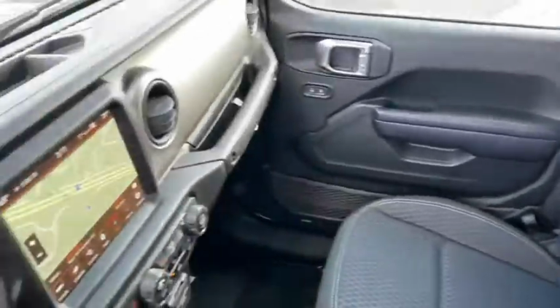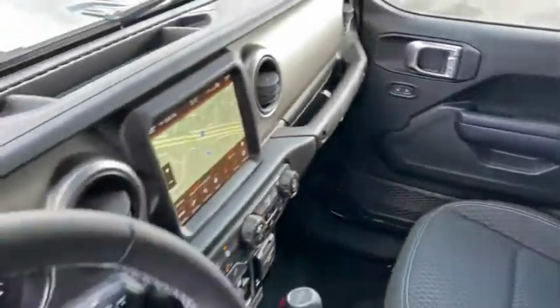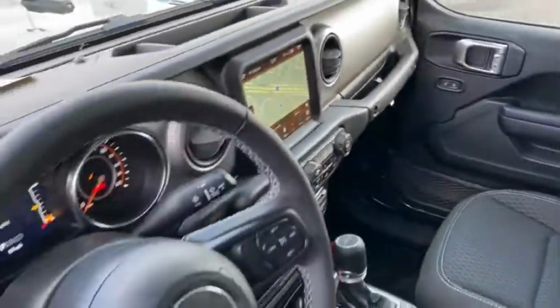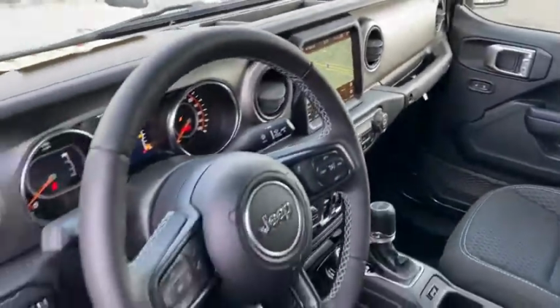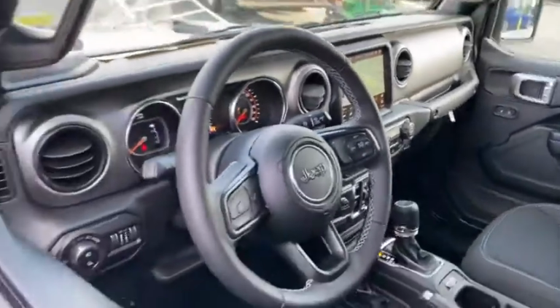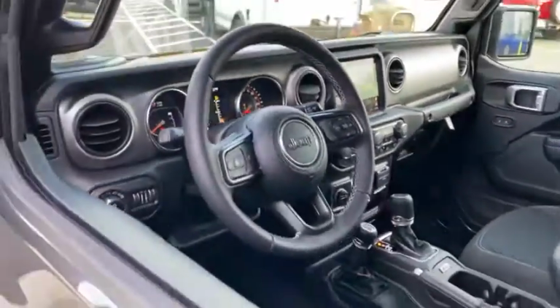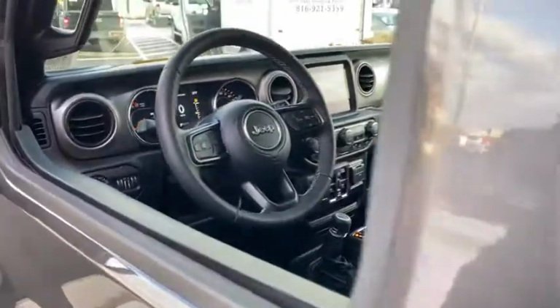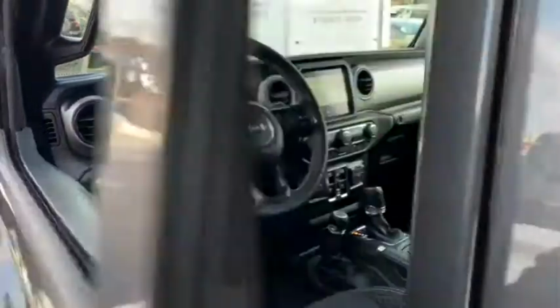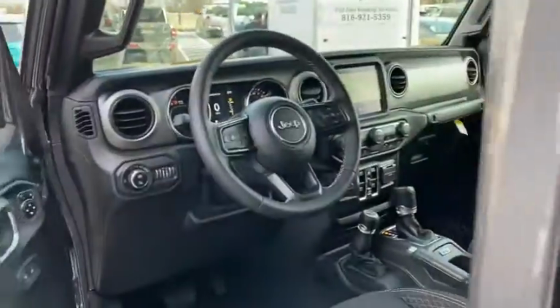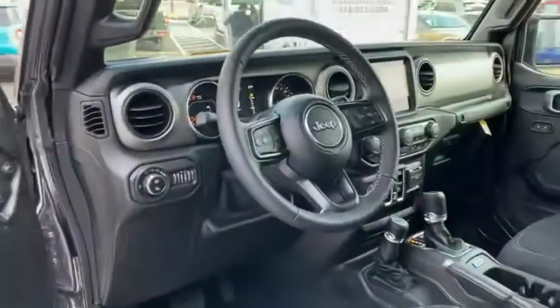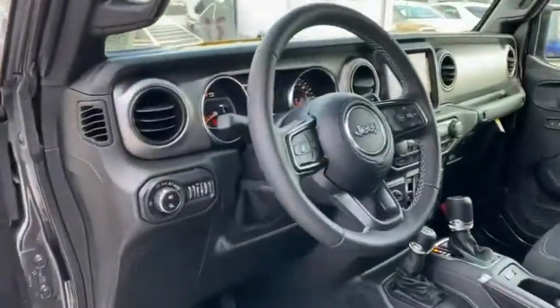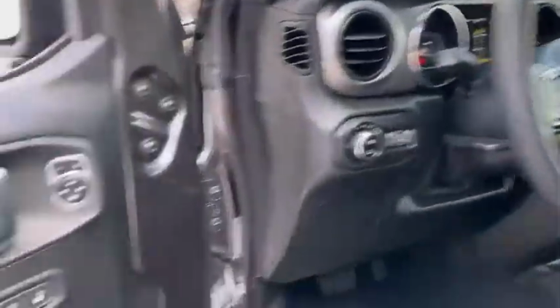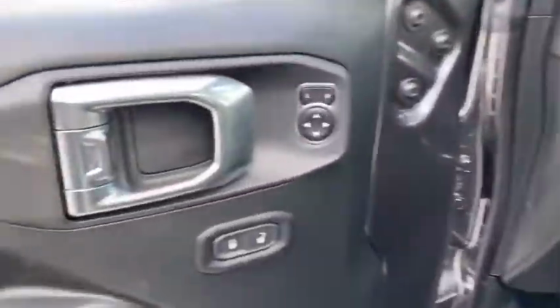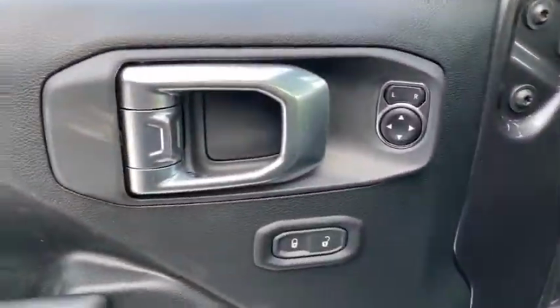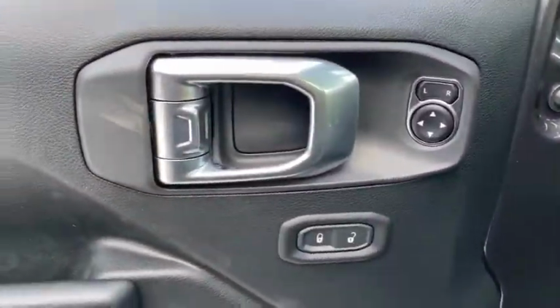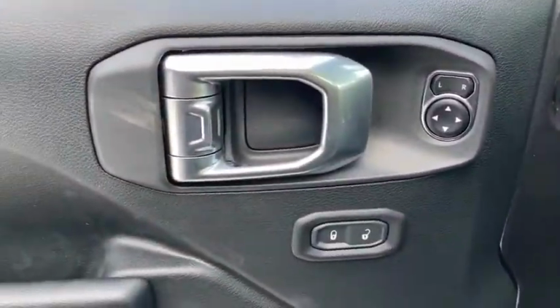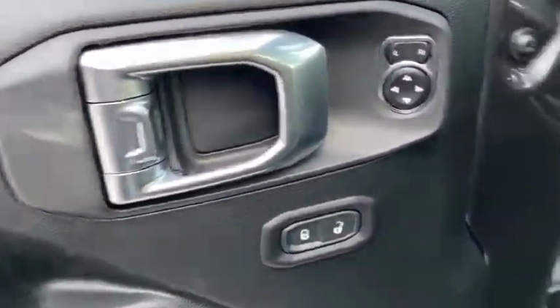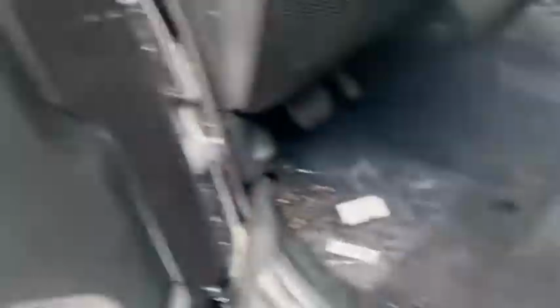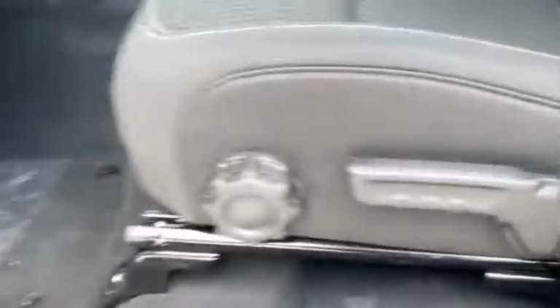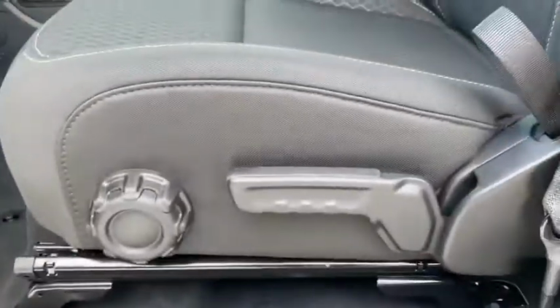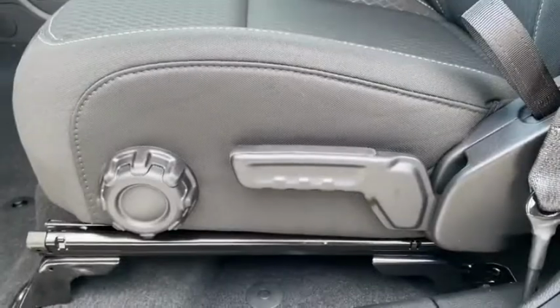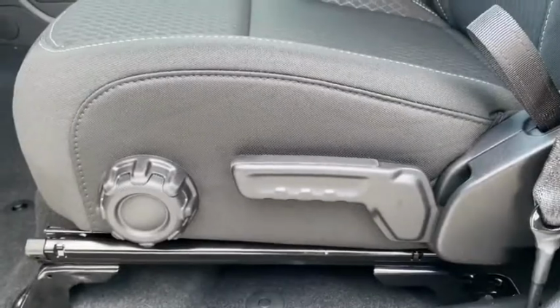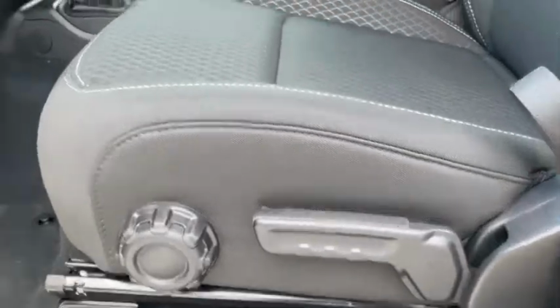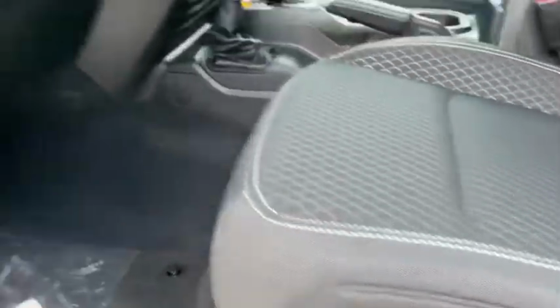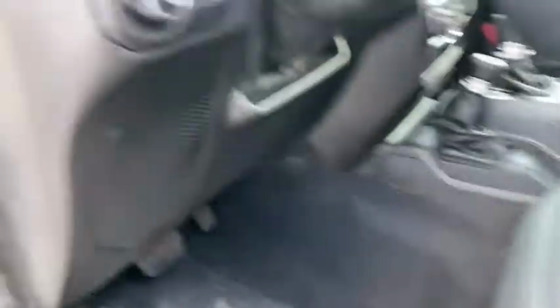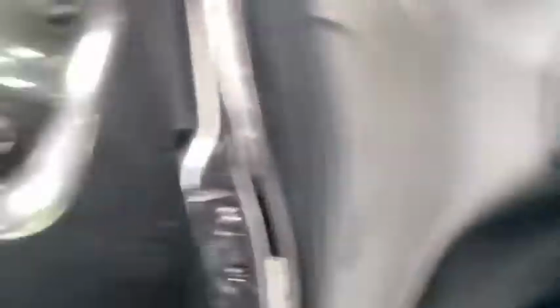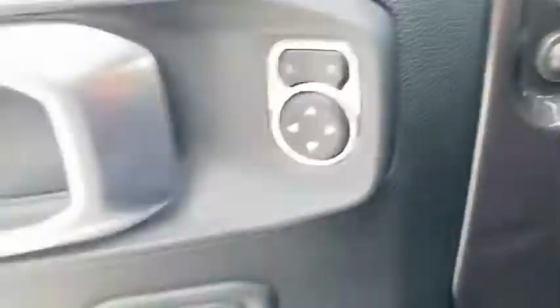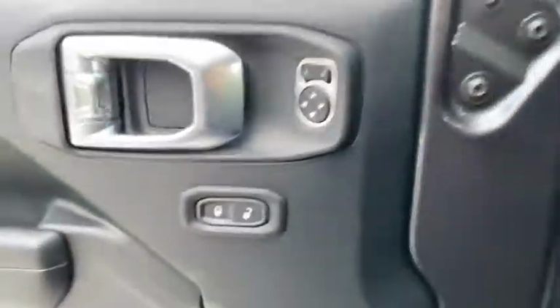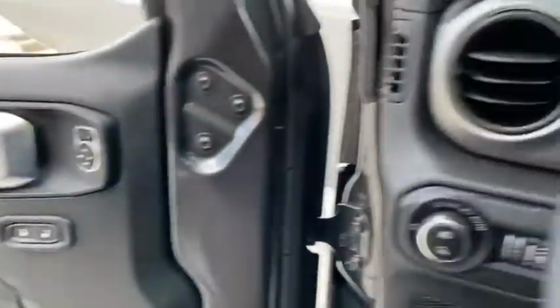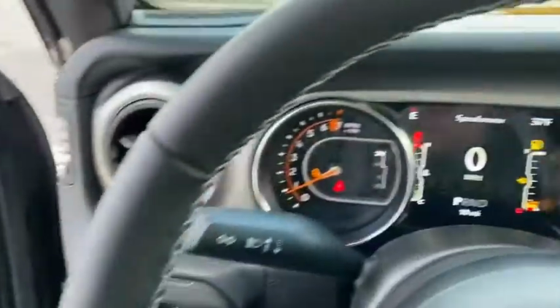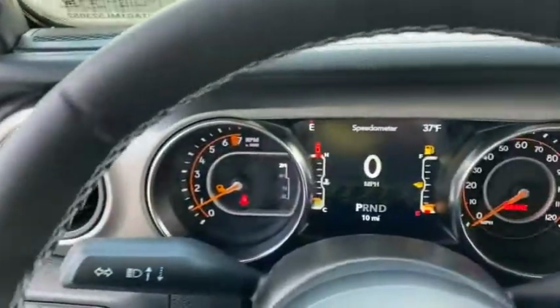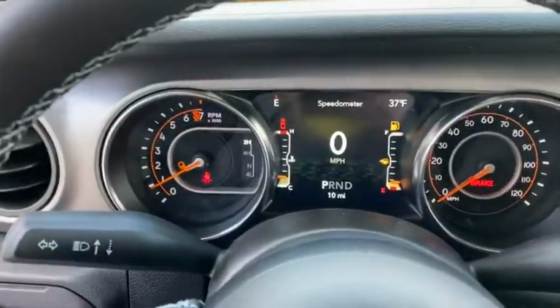Keyless entry, navigation system, four-wheel drive, remote engine start, backup camera, leather-wrapped steering wheel, driver lumbar, adjustable steering wheel, power steering, cruise control.